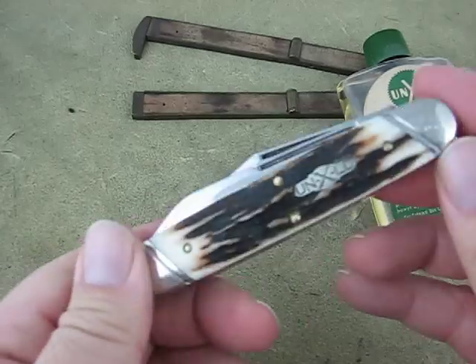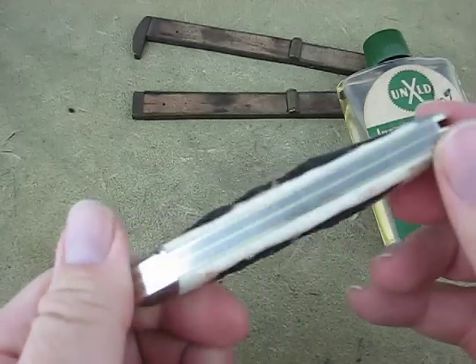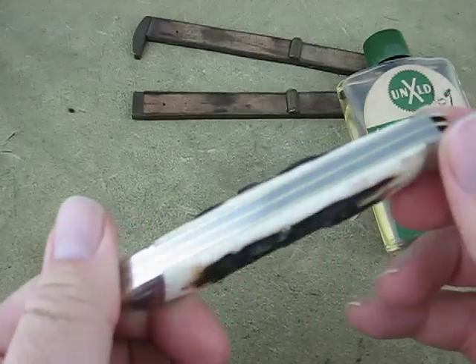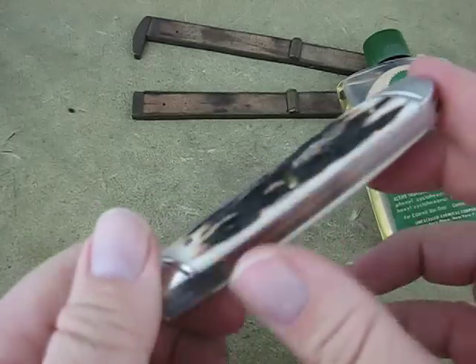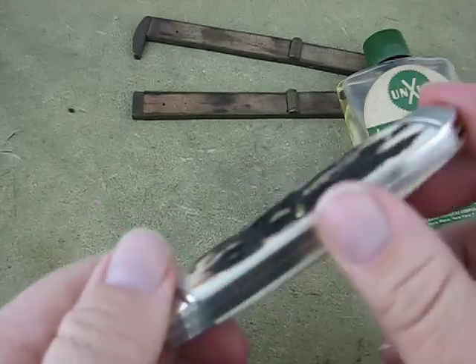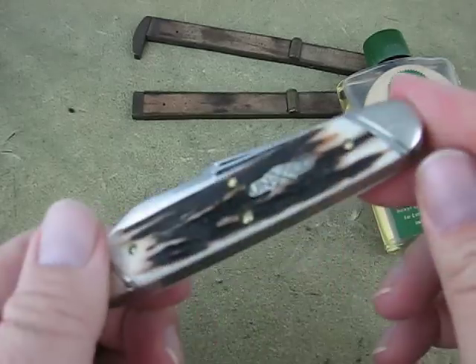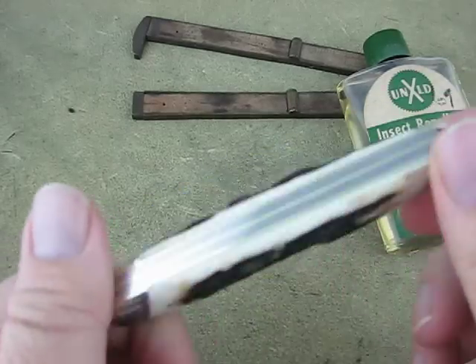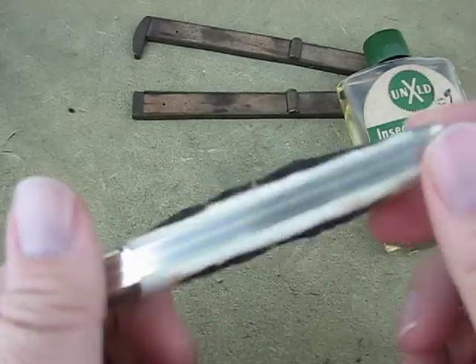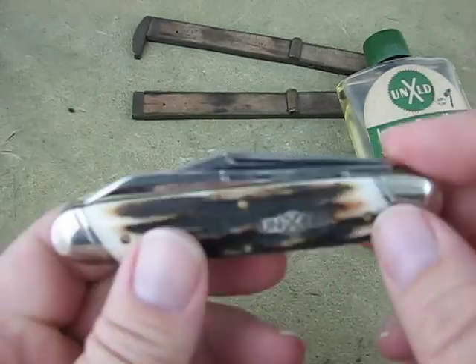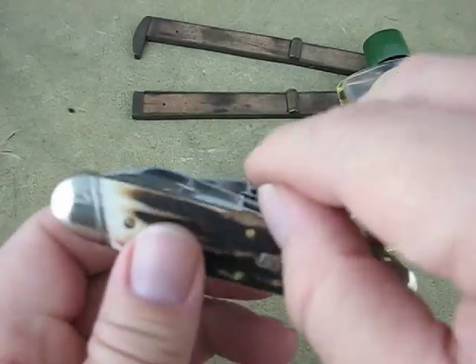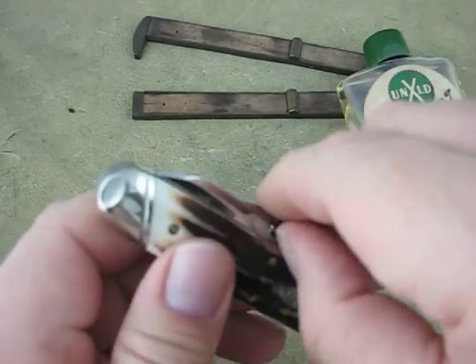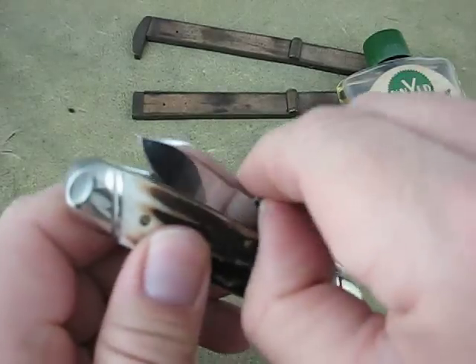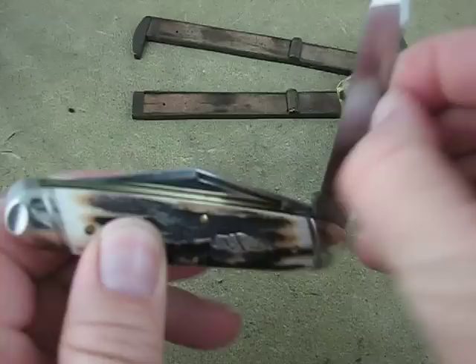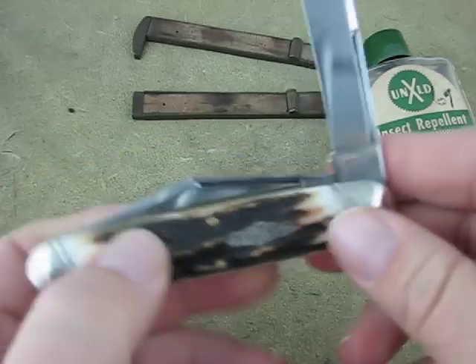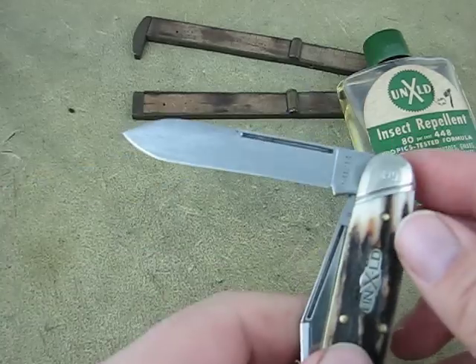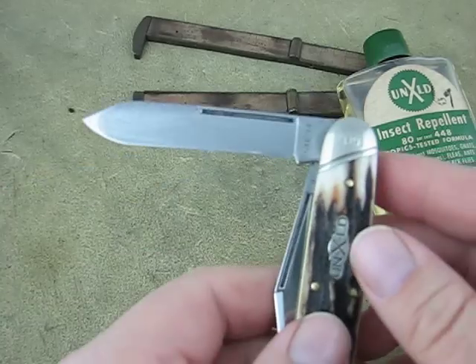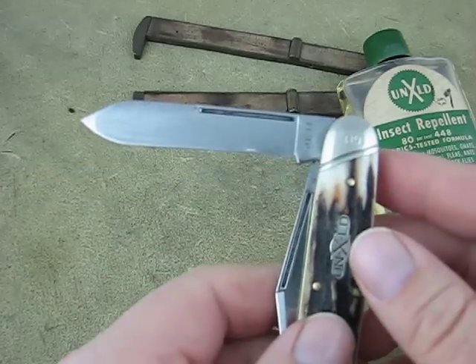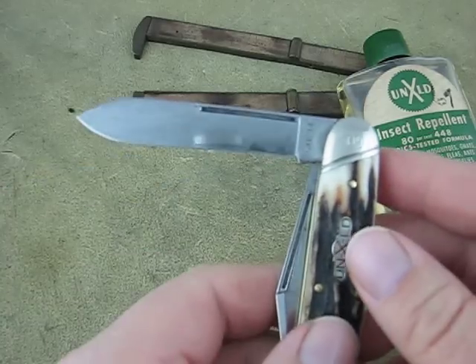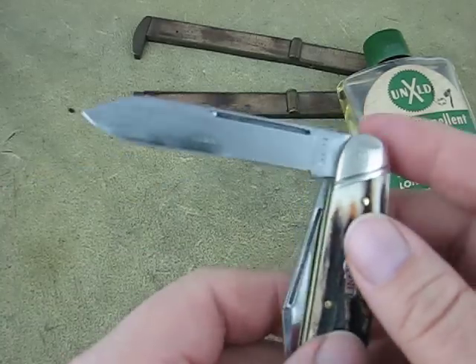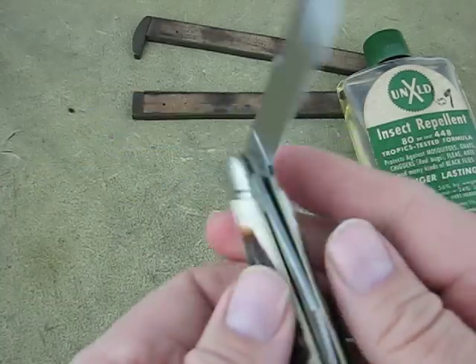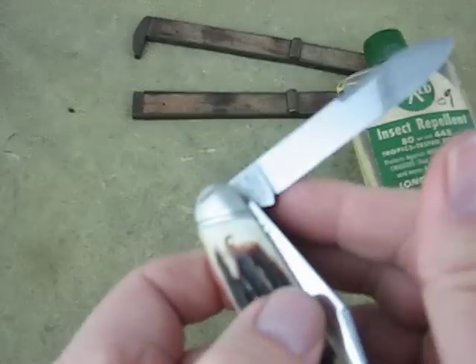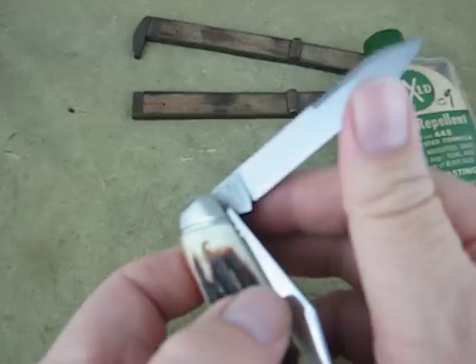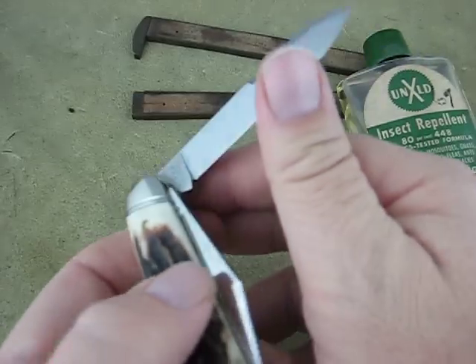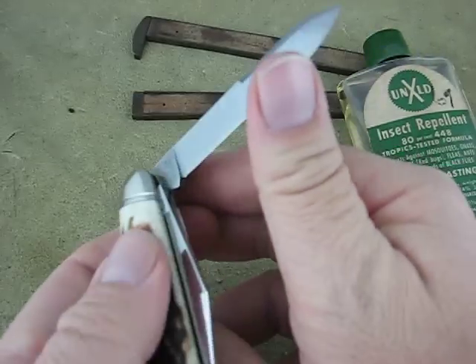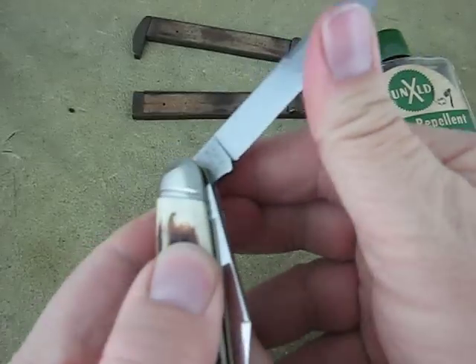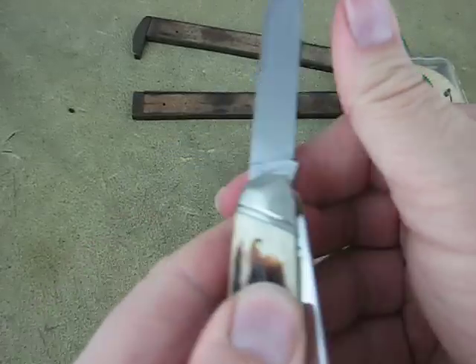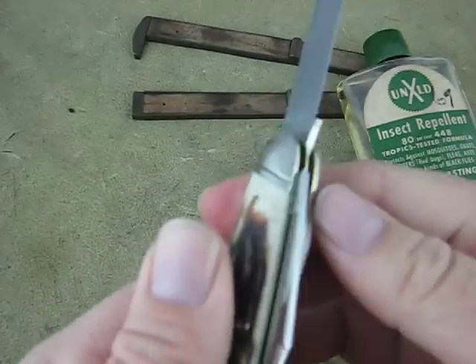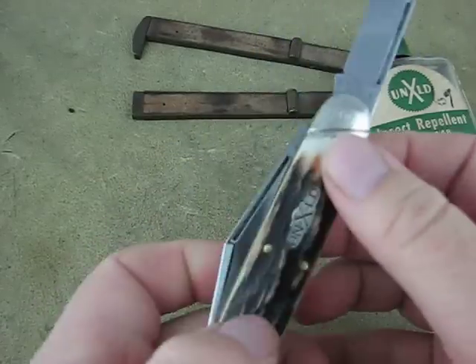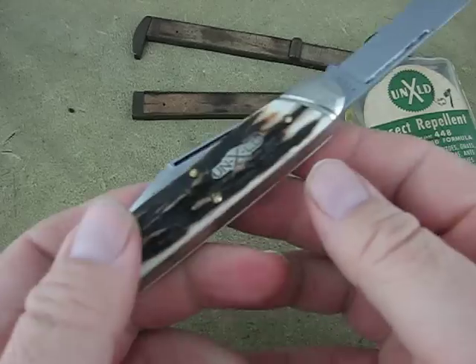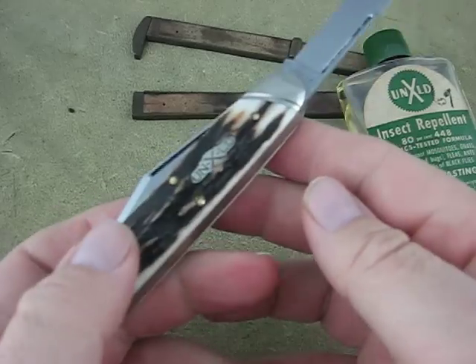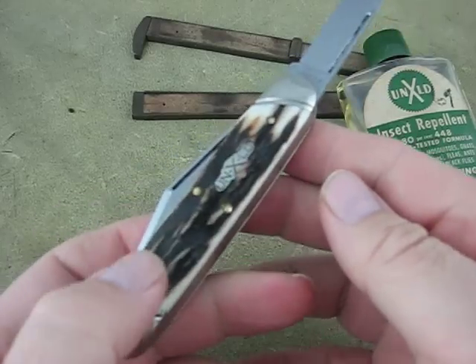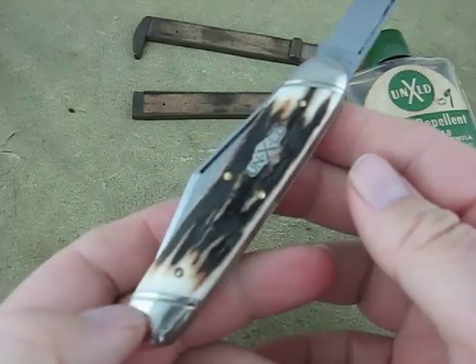They do have snap. I think I rated them about an 8 on snap or back spring tension. You do have to be able to pull to get them out because there's that dreaded thumb open. Some people can't stand to see that, but anyway.